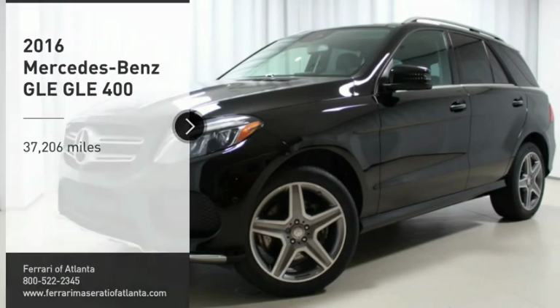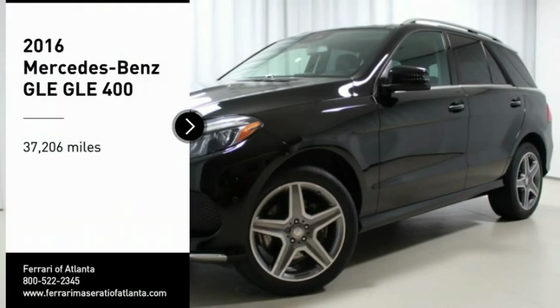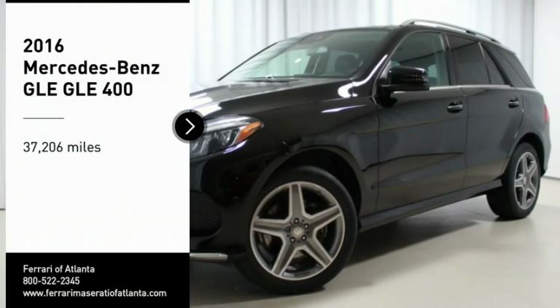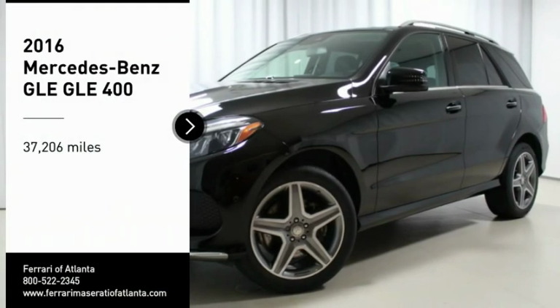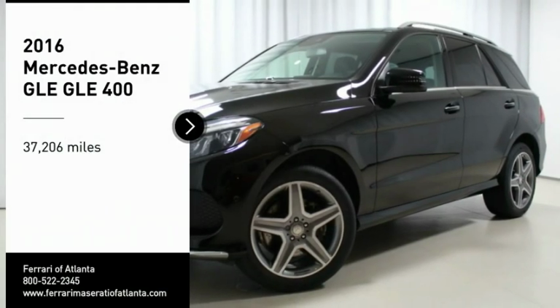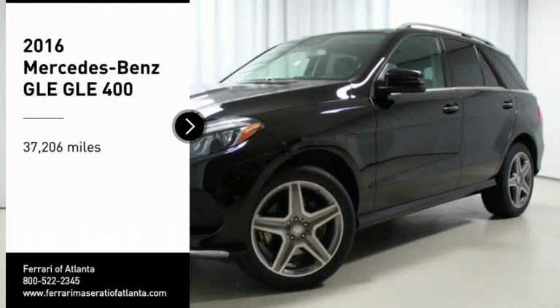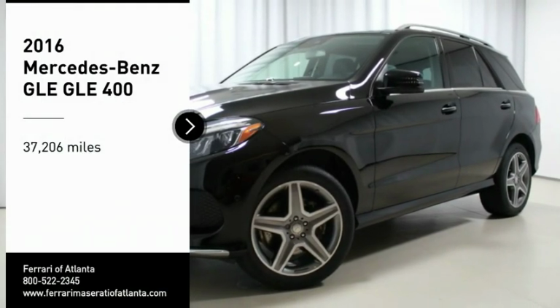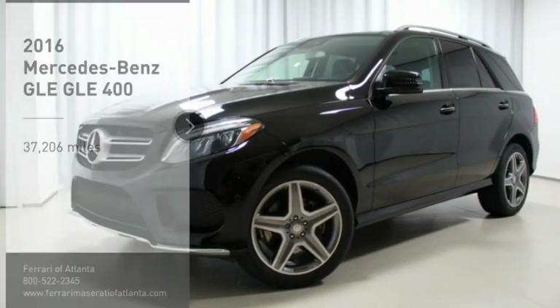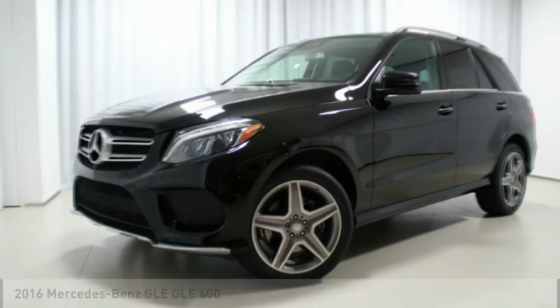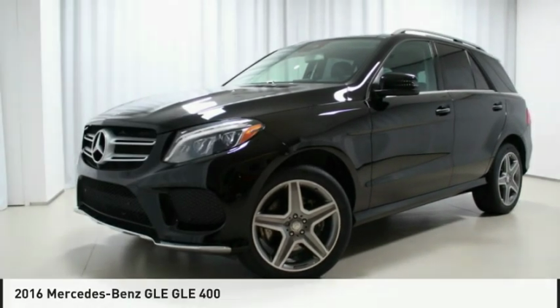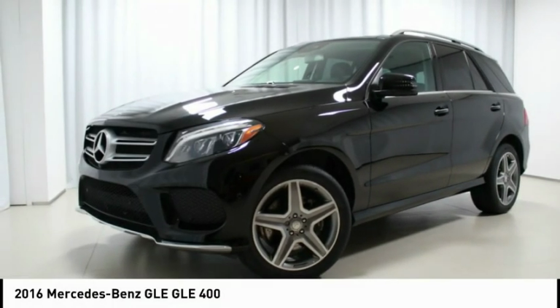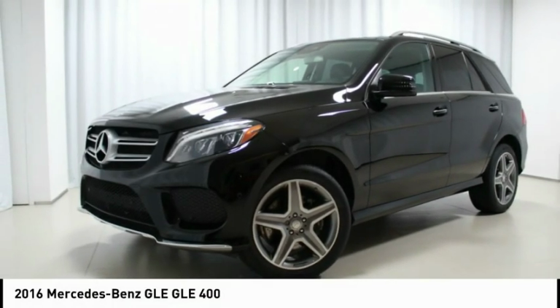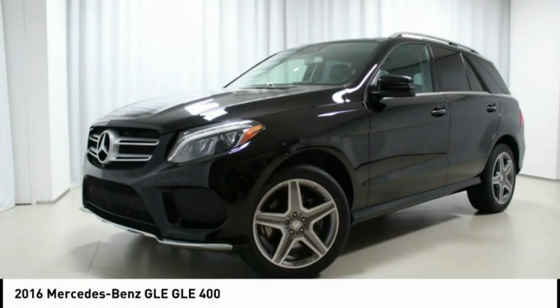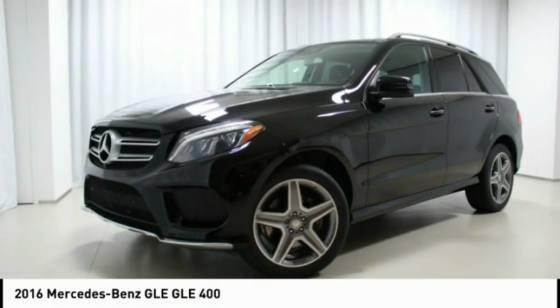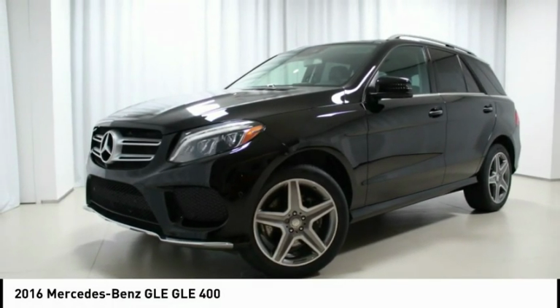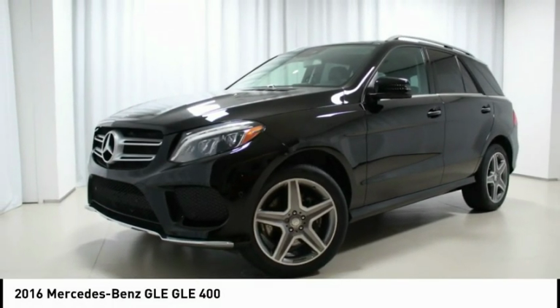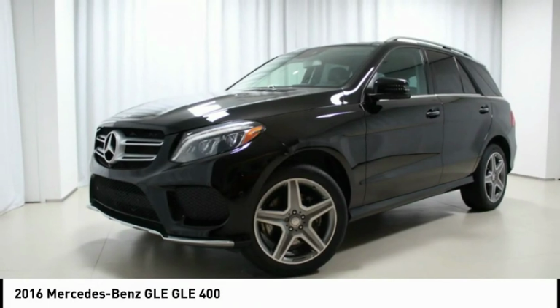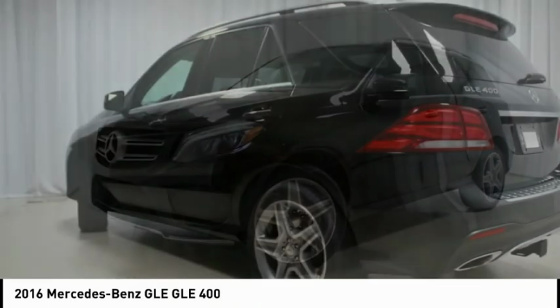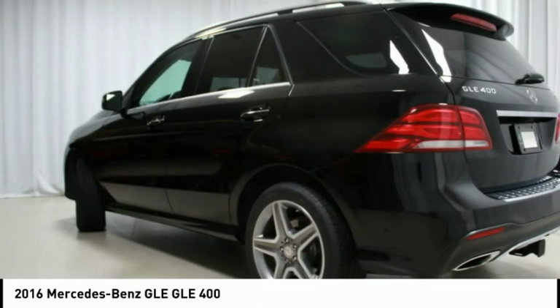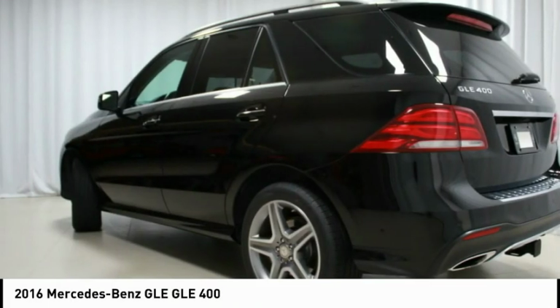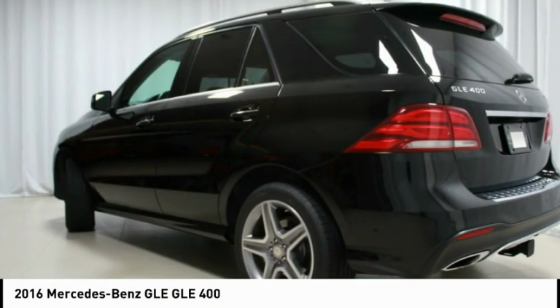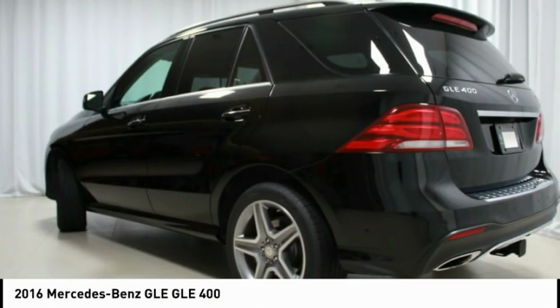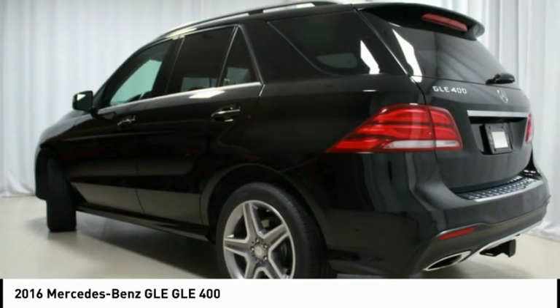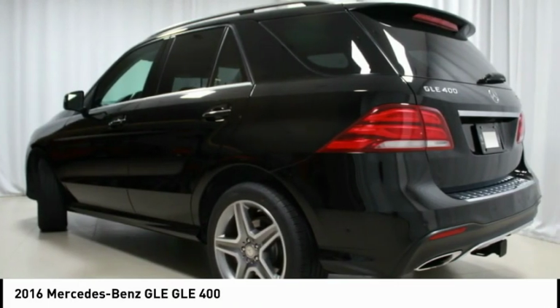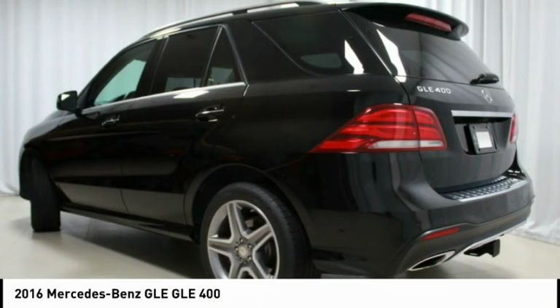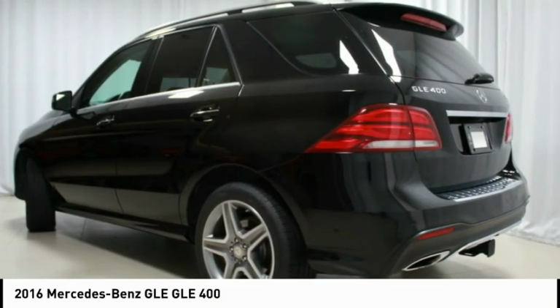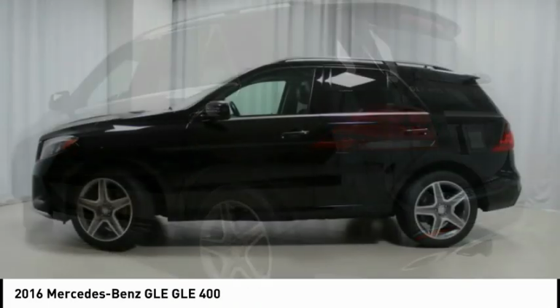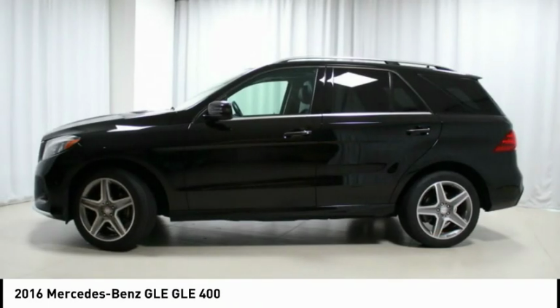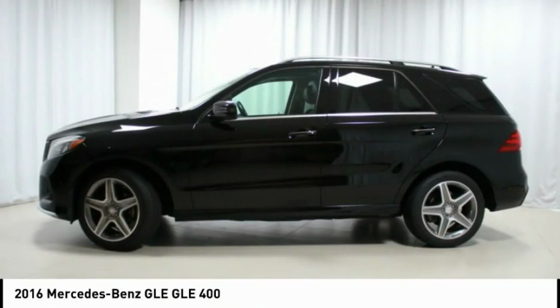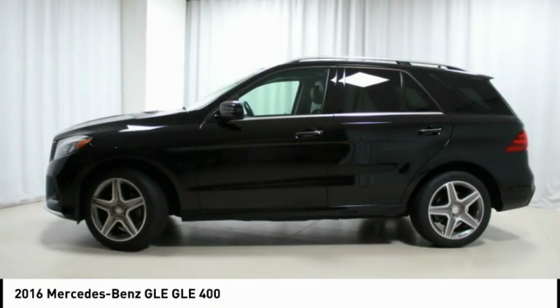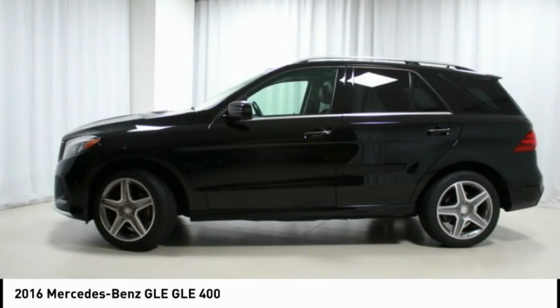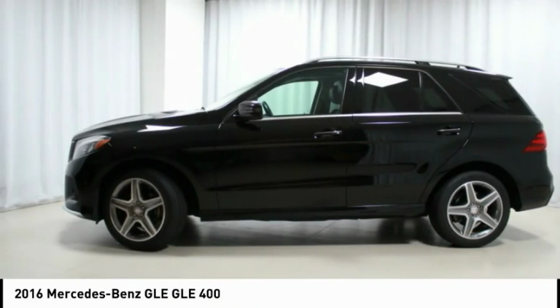Adaptive Hiding Assist, Infrasight Poplar with Trim, Blind Spot Assist, Gray Headliner, Lane Keeping Assist, Lane Tracking Package, Lane Tracking Package Code.